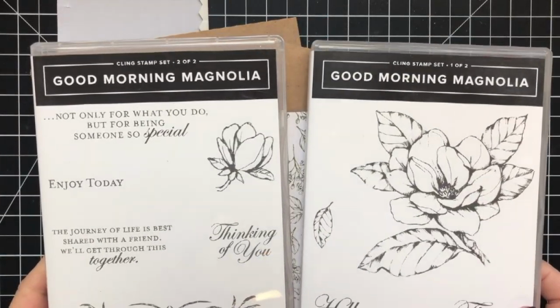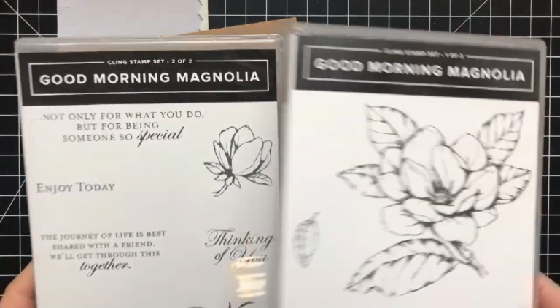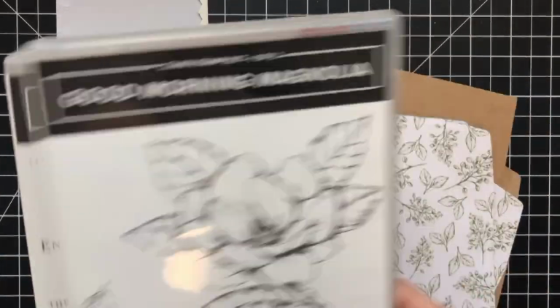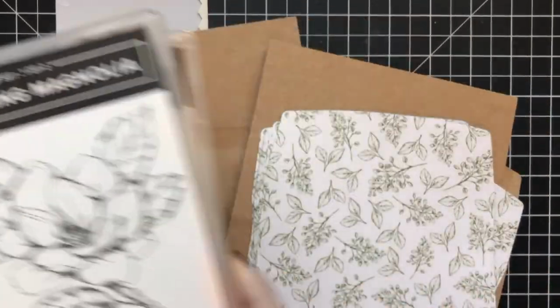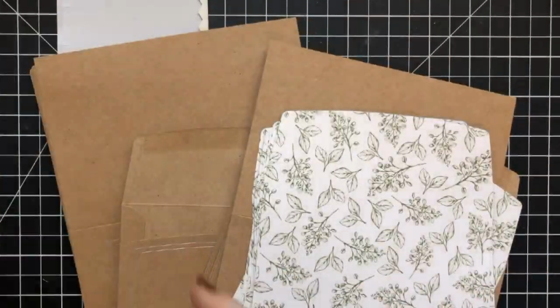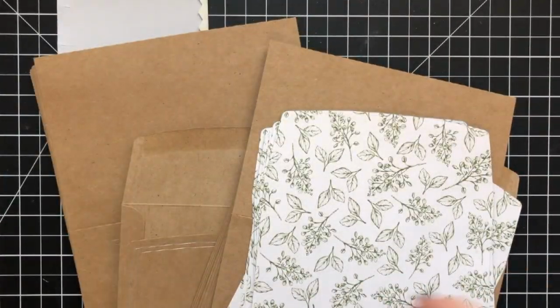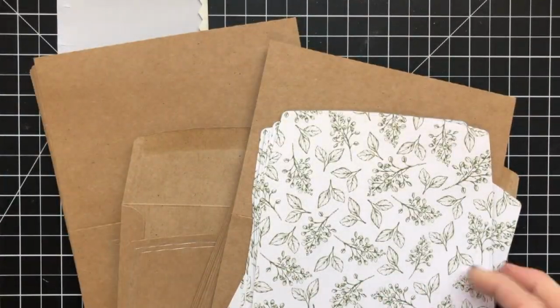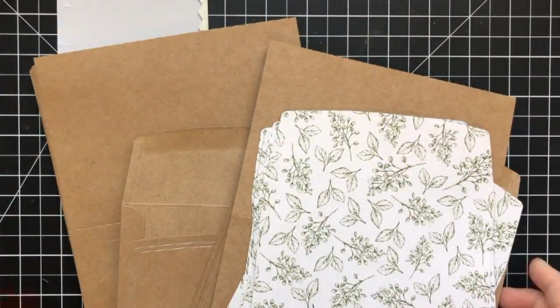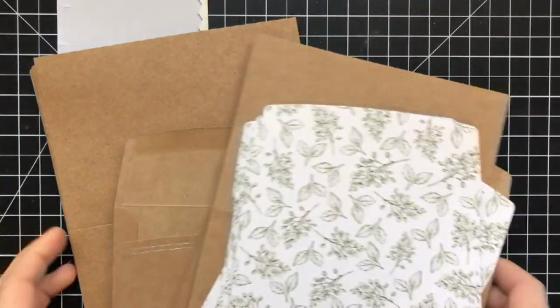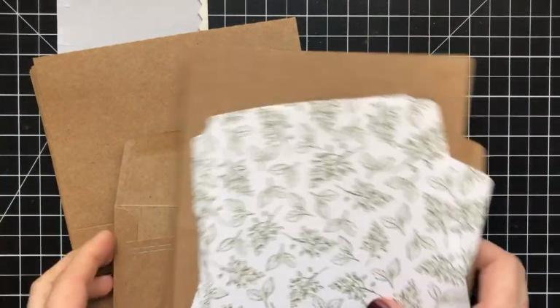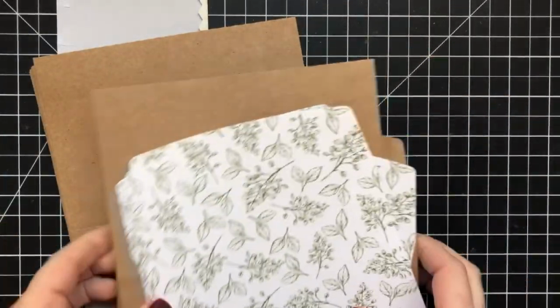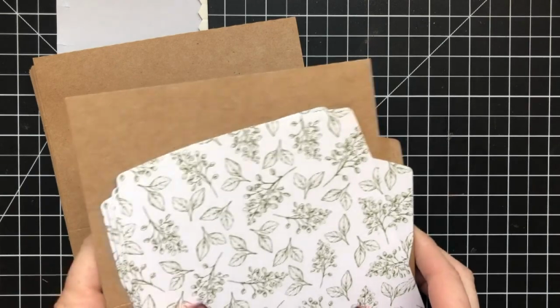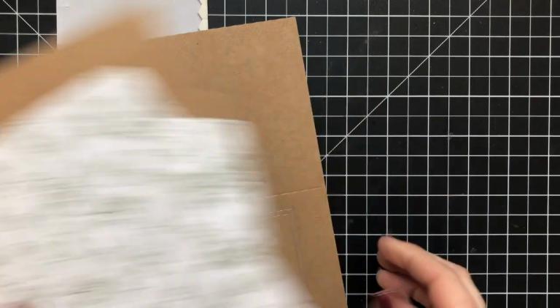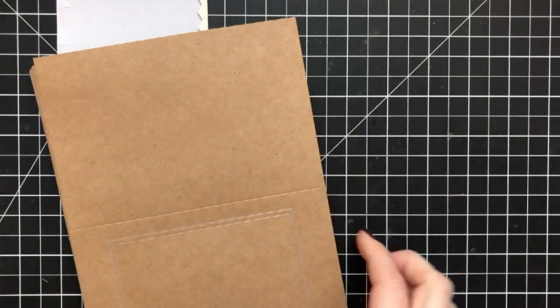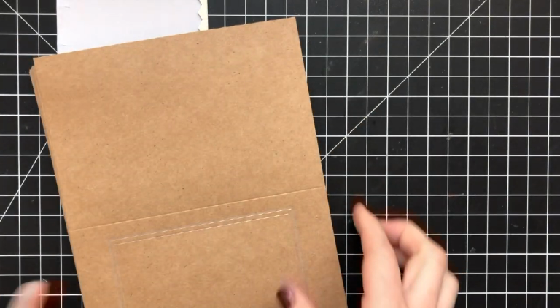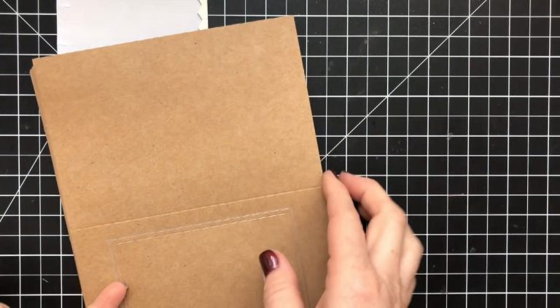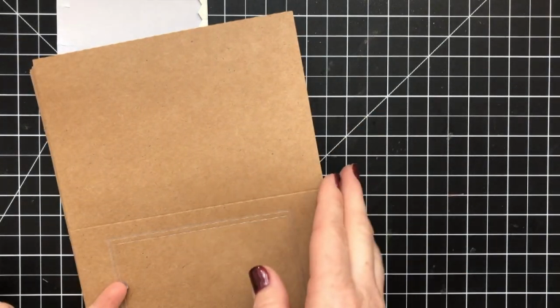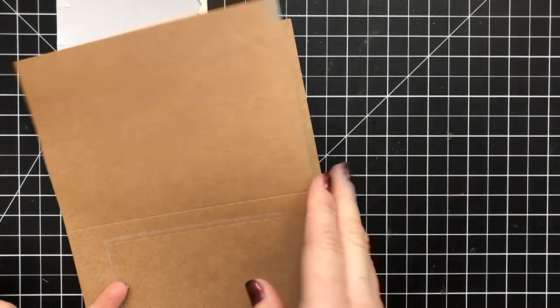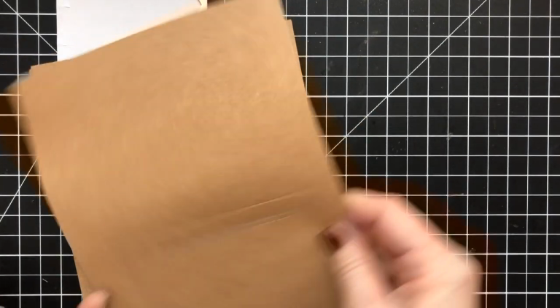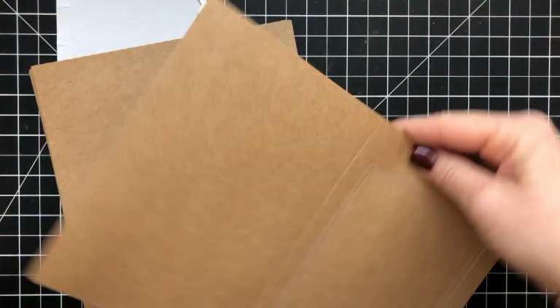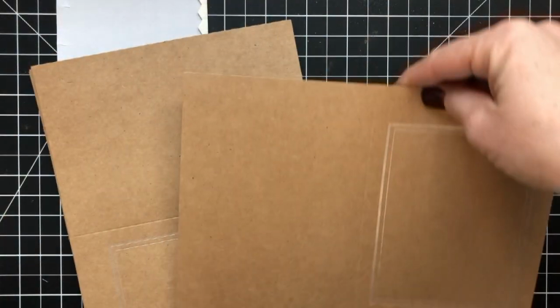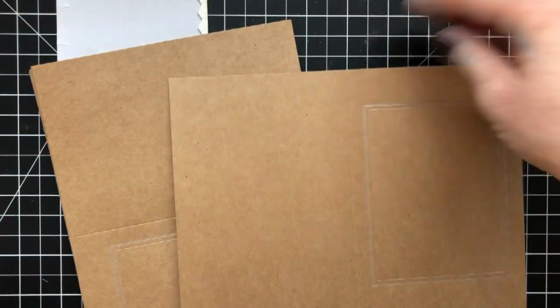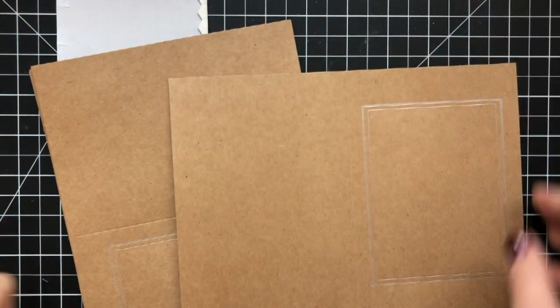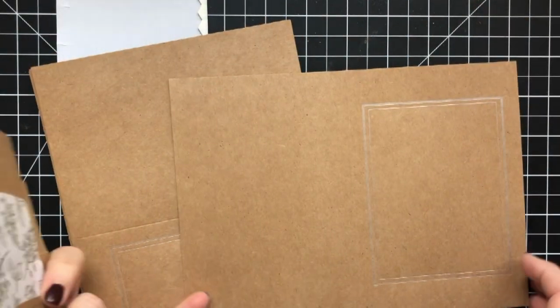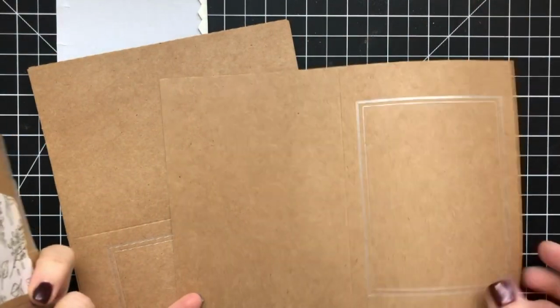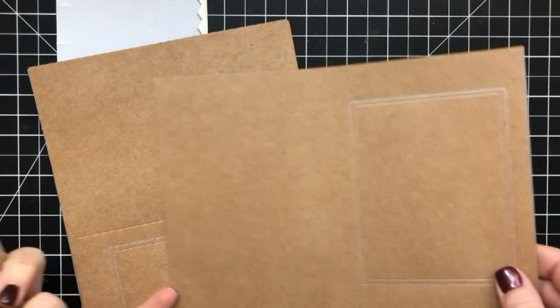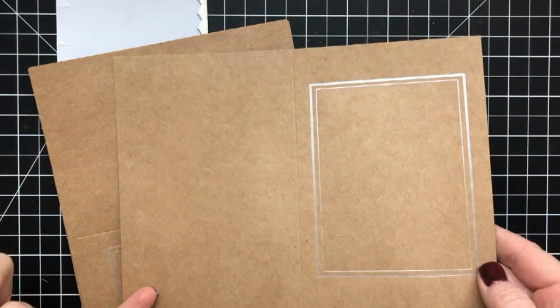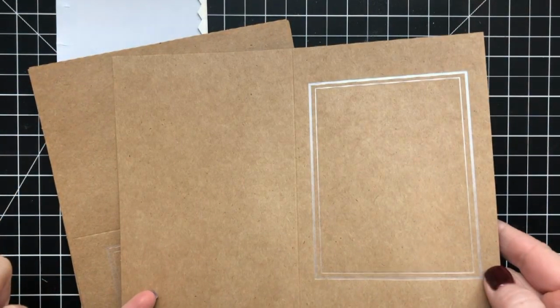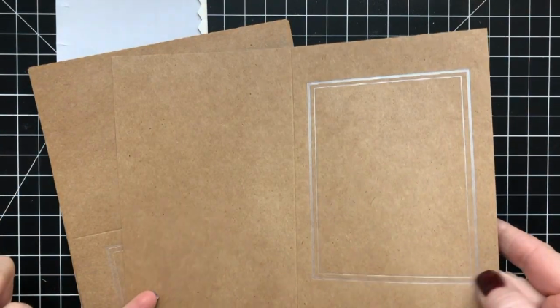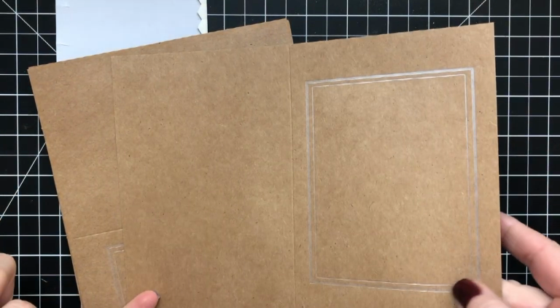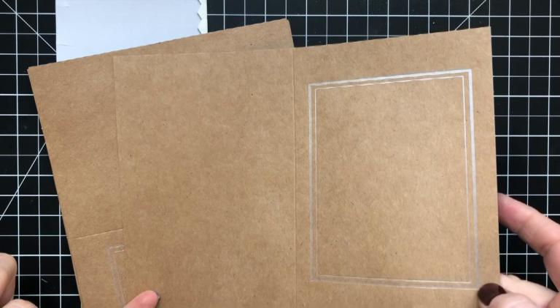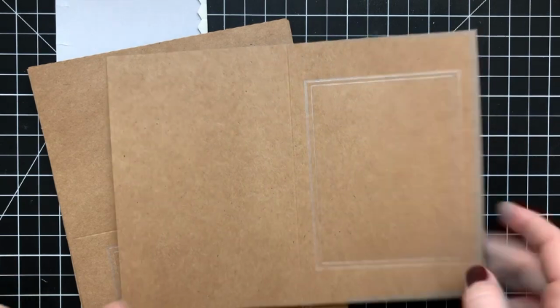All of the products you see that I'm going to use here are listed below the video — you can click on them. They're also listed over on my blog.